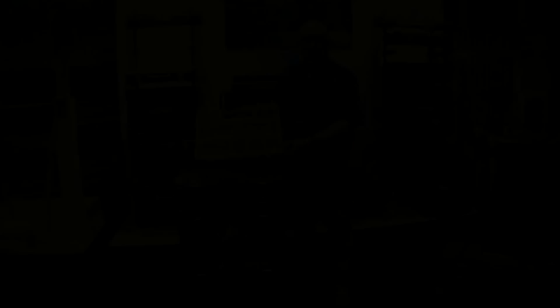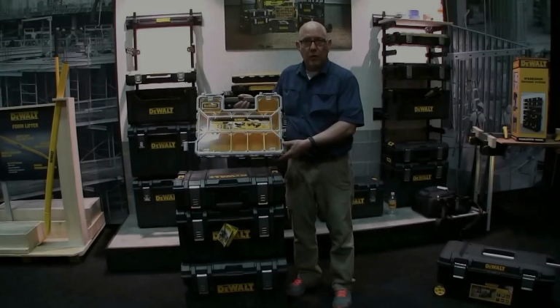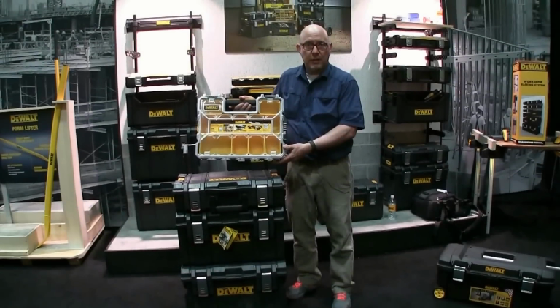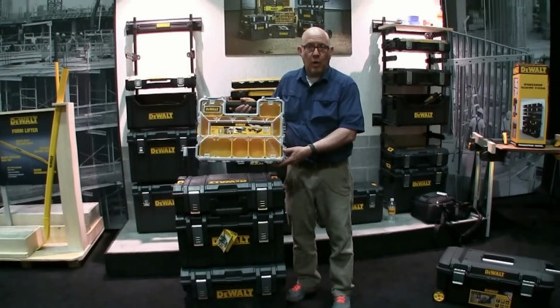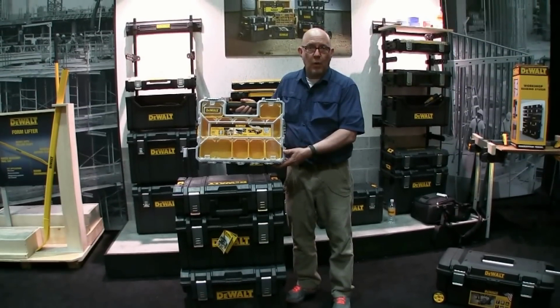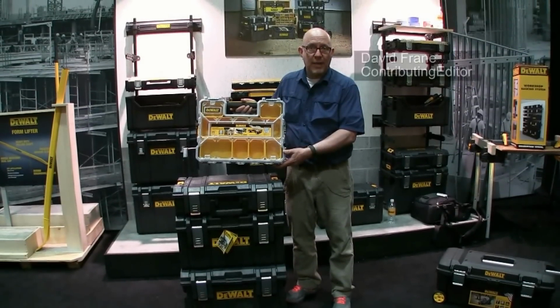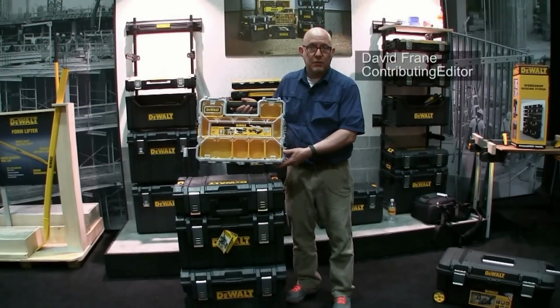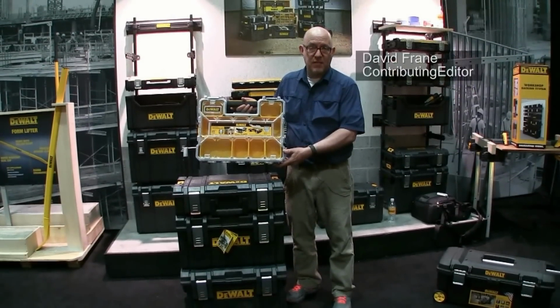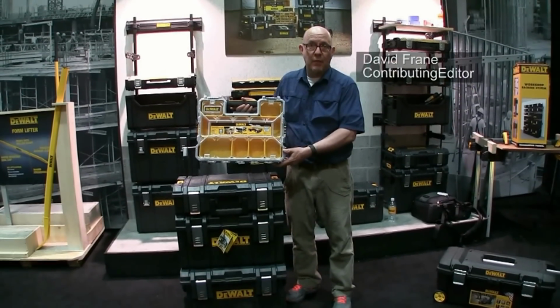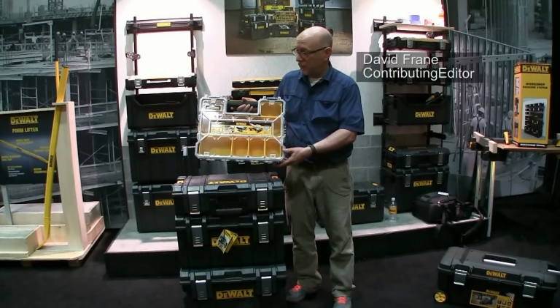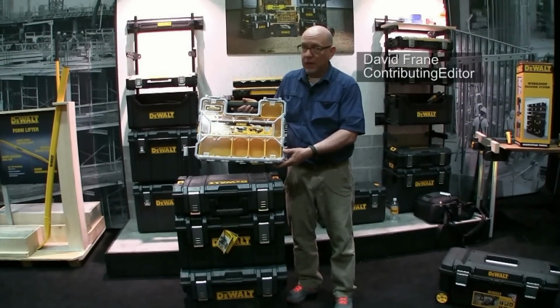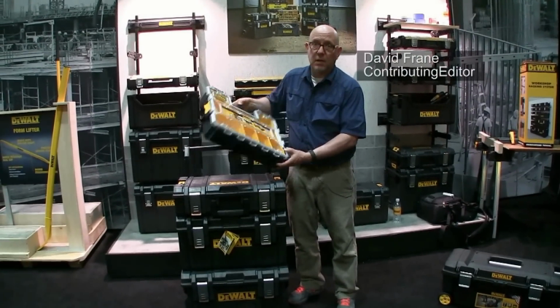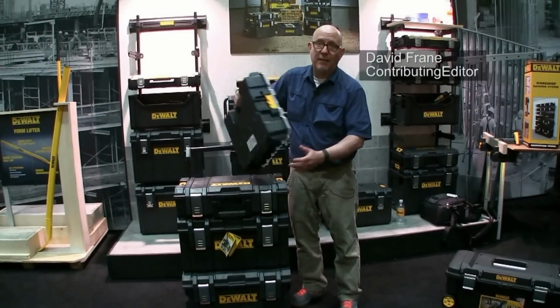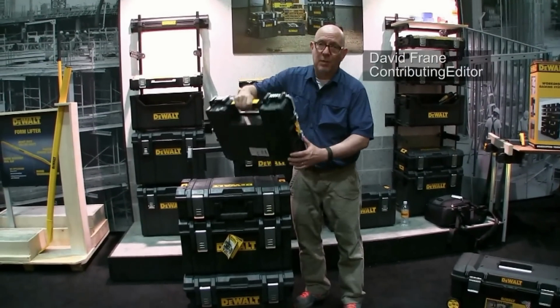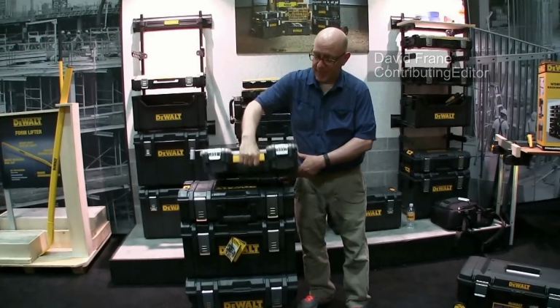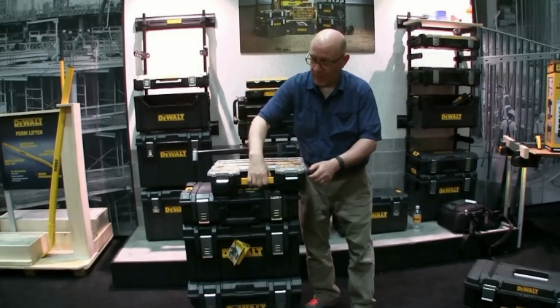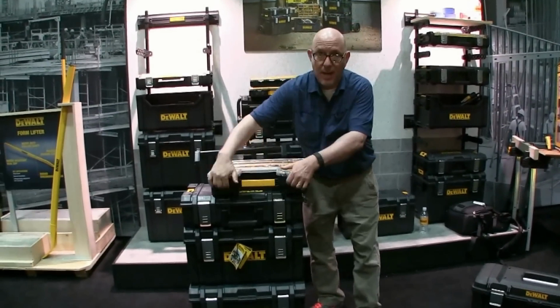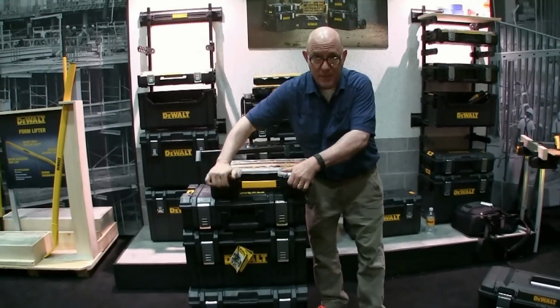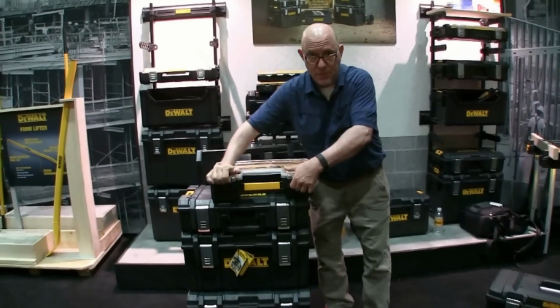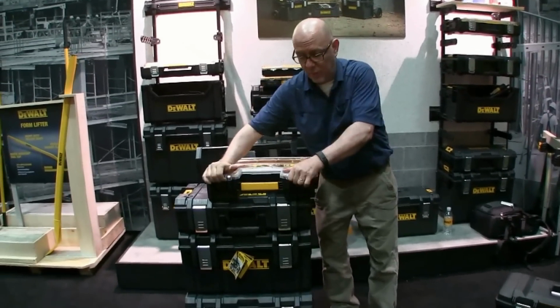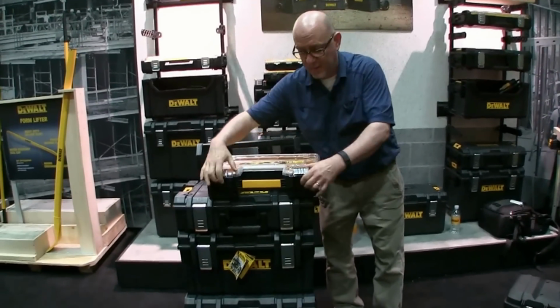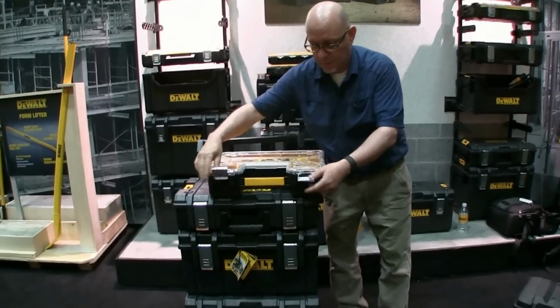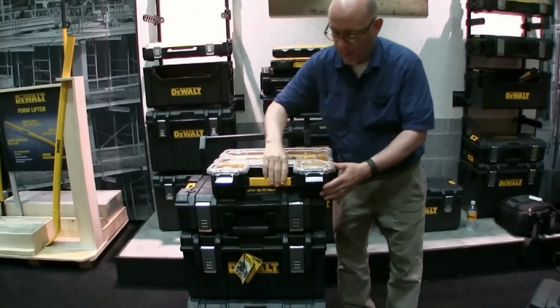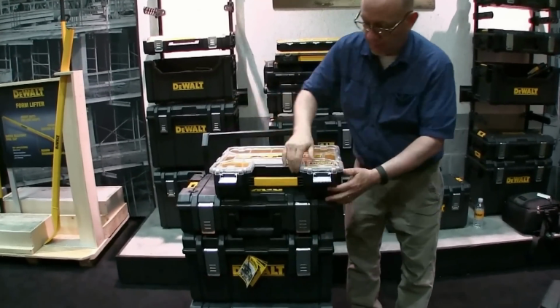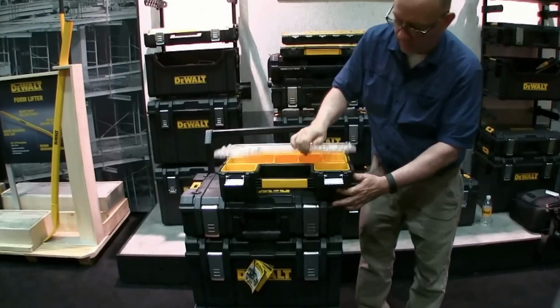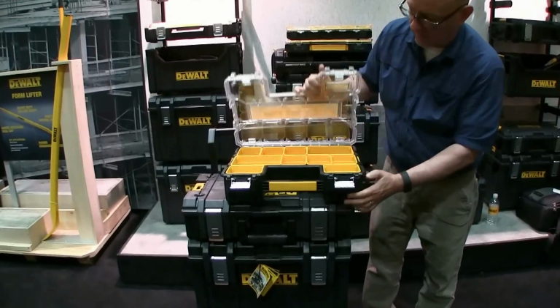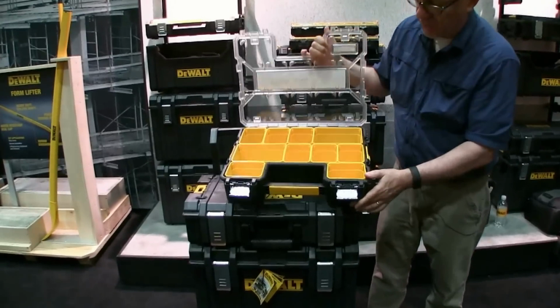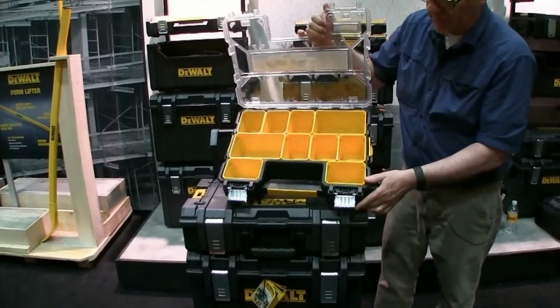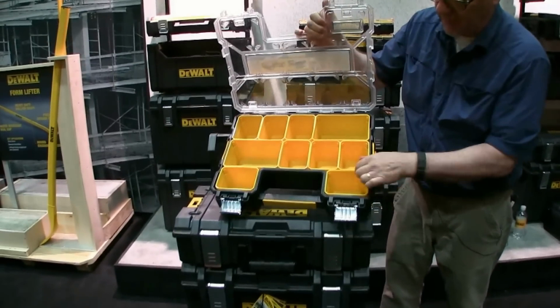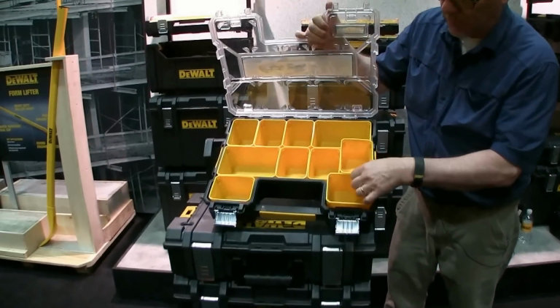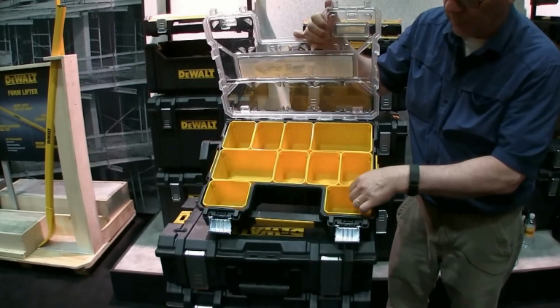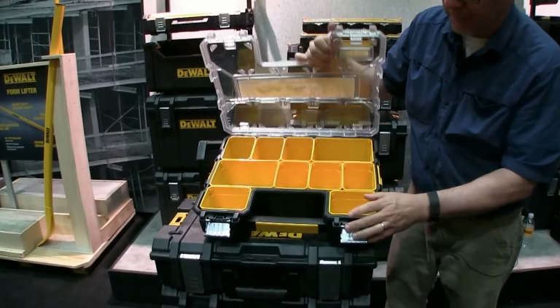You're looking at DeWalt Pro Organizers. These have been out for a few years. I've got a bunch of these in my shop — I use them to store fasteners. They've got metal latches and removable bins.